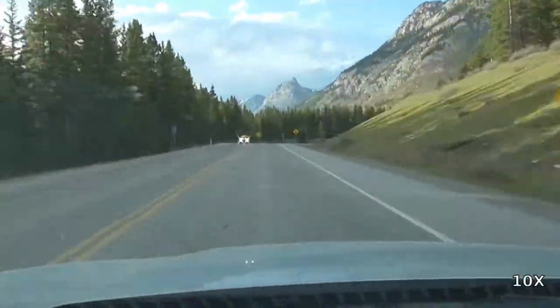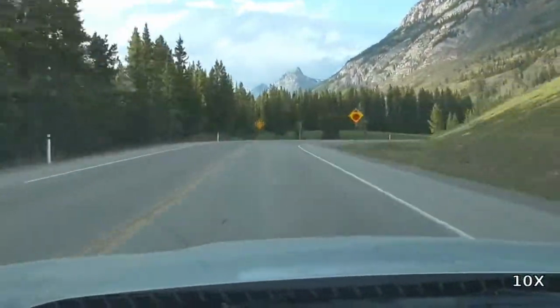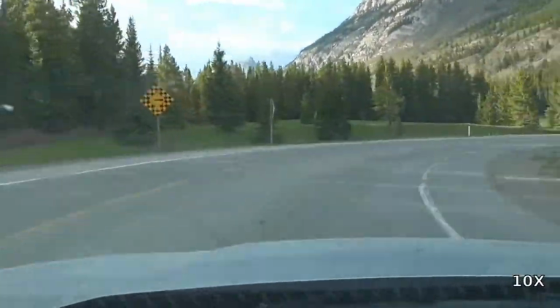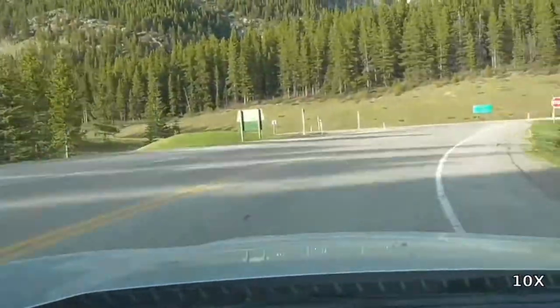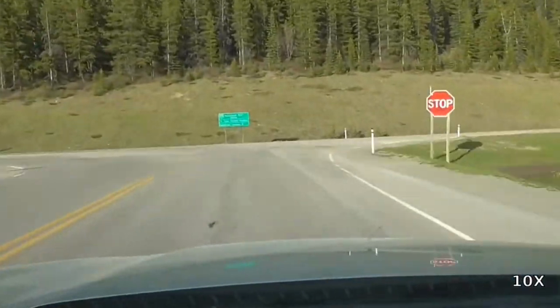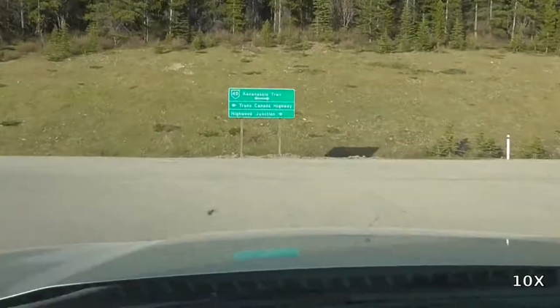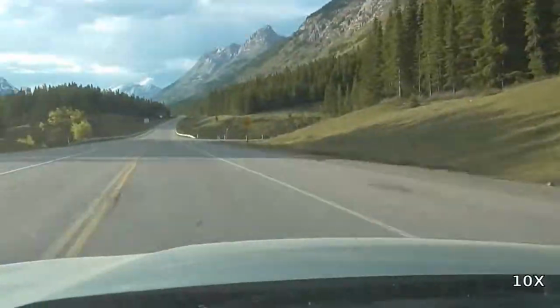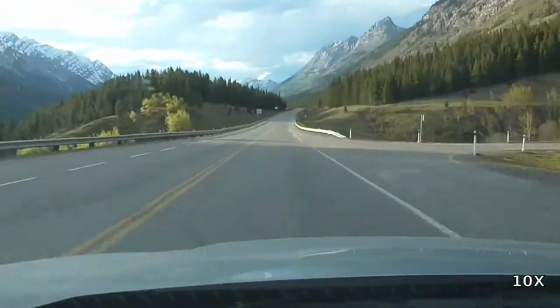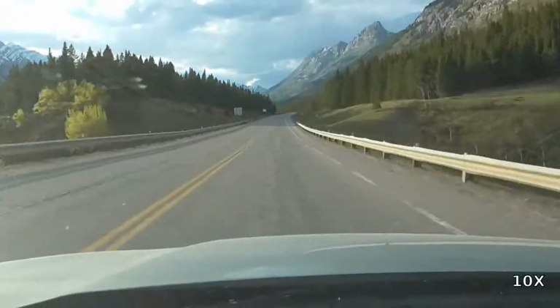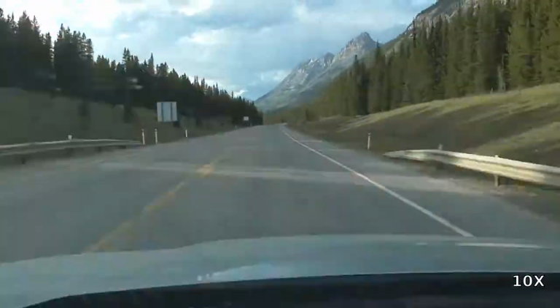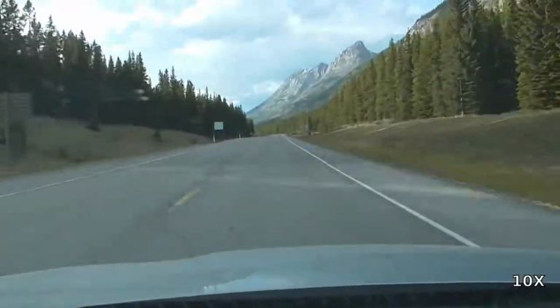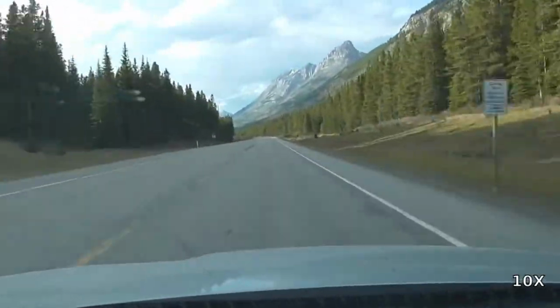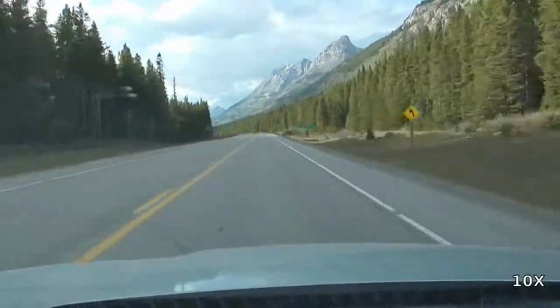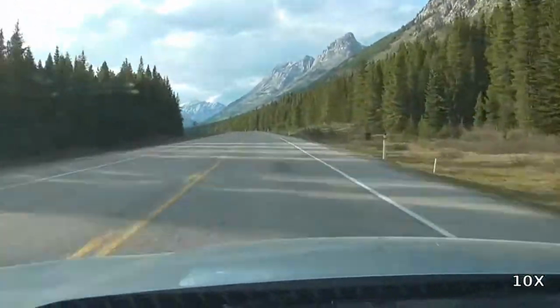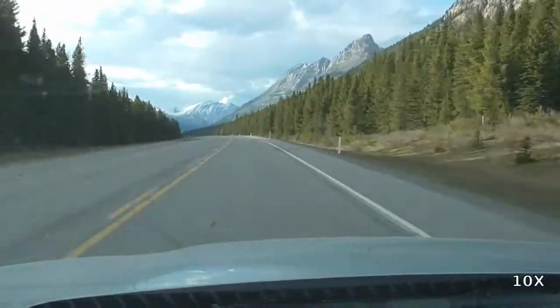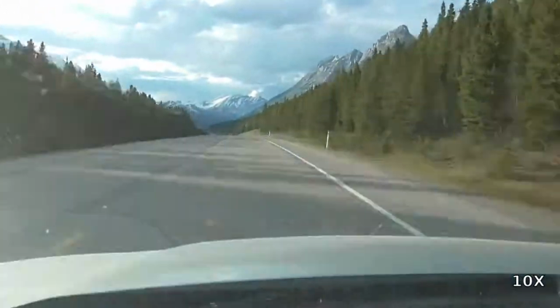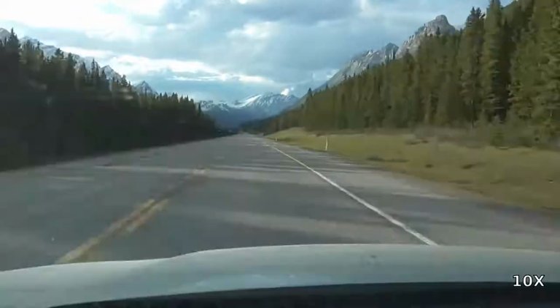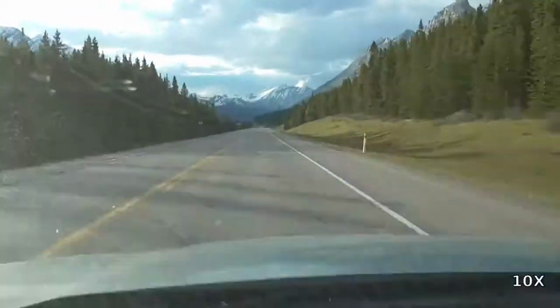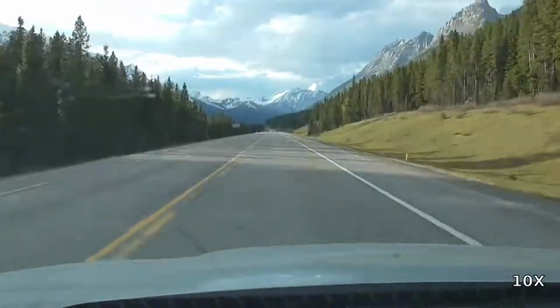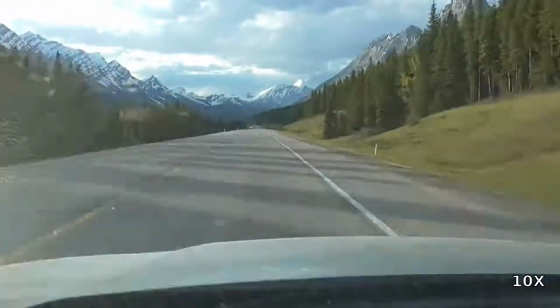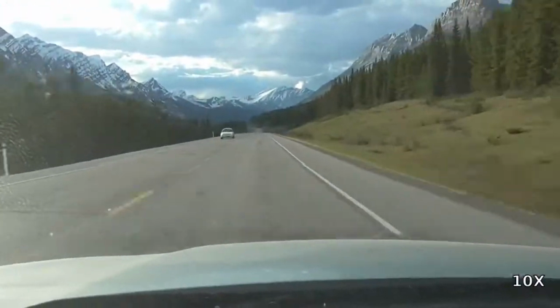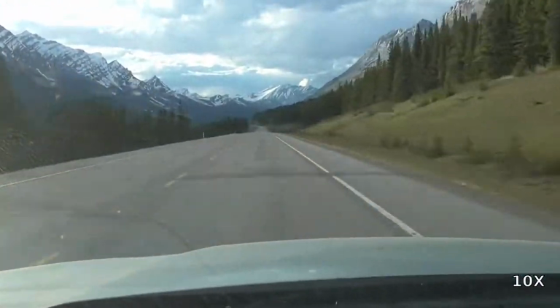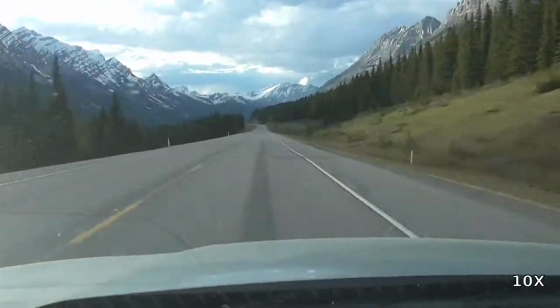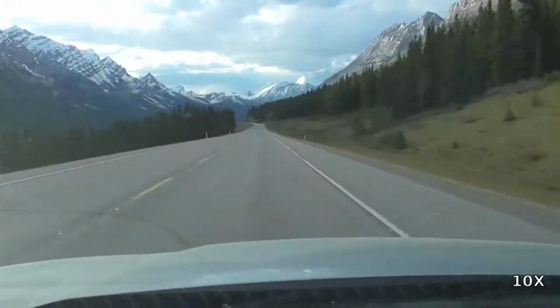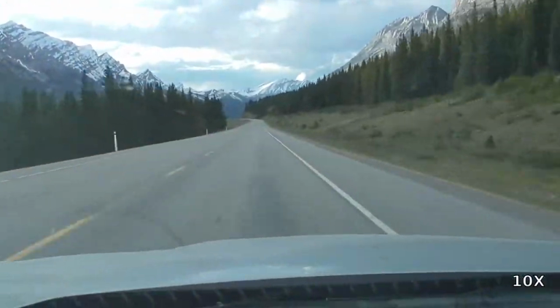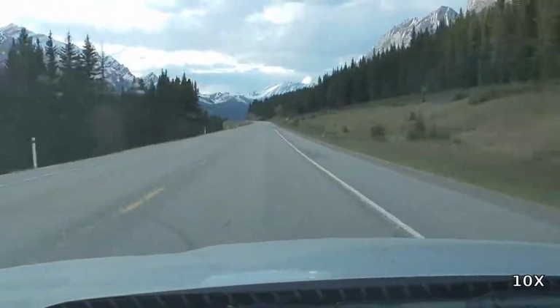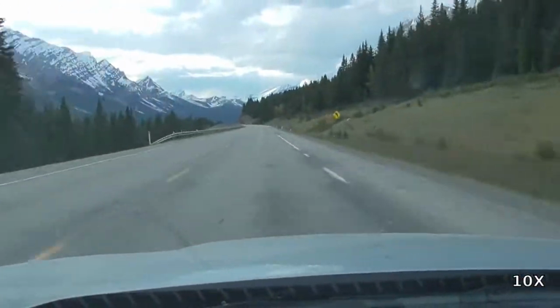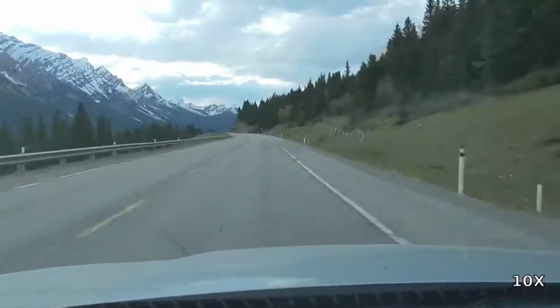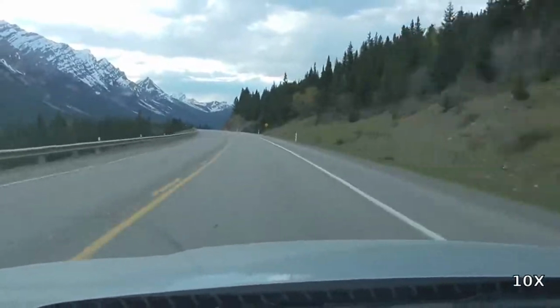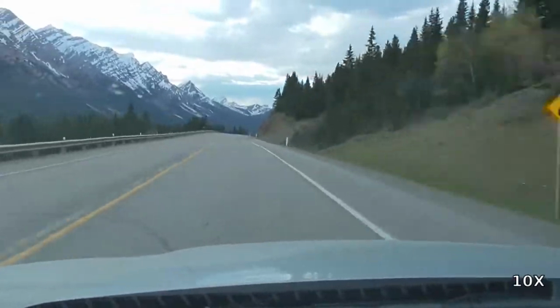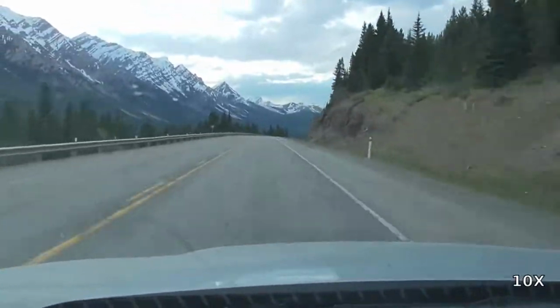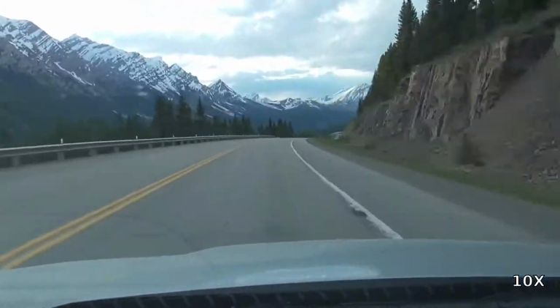Here we are at Highway 40. This particular intersection is just meters north of the Winter Closure Gate. South of this point, Highway 40 is closed every winter until about mid-June.